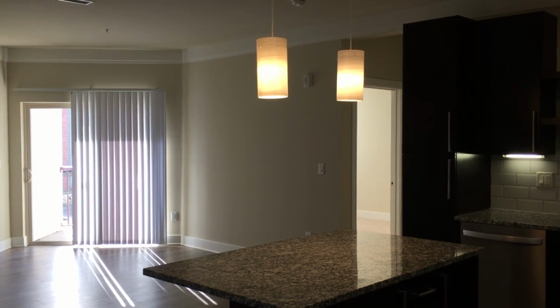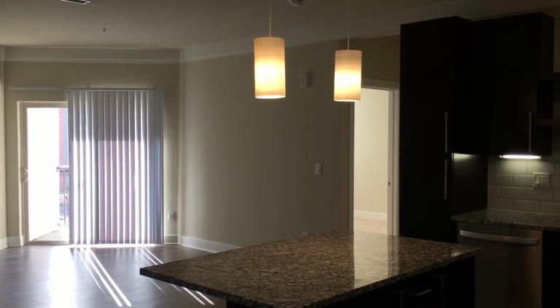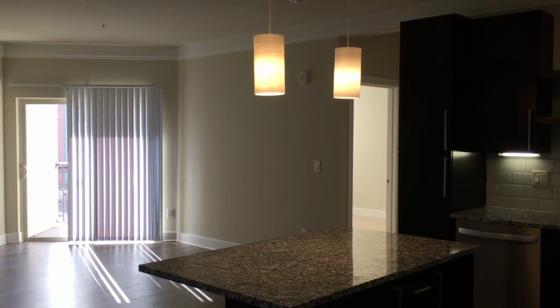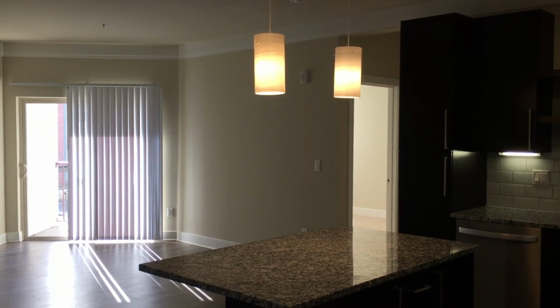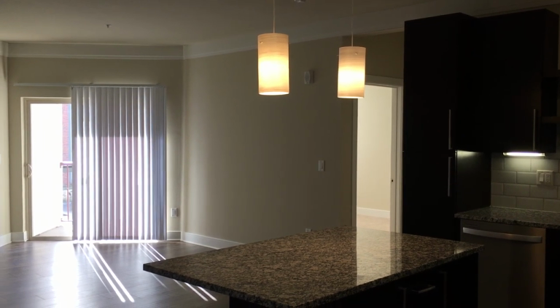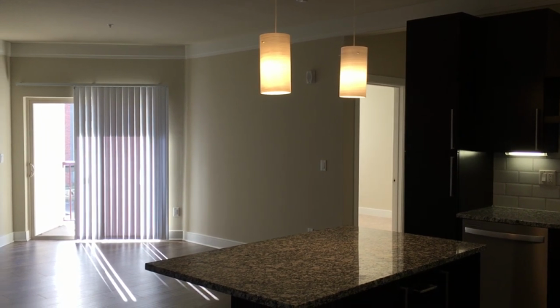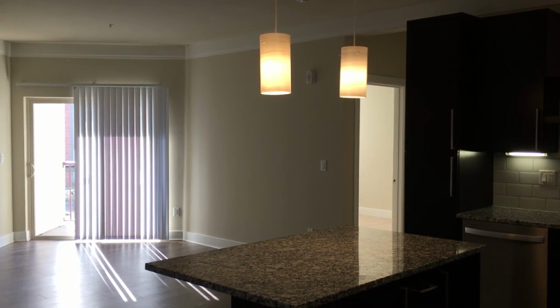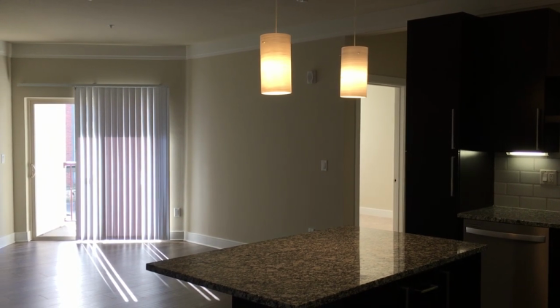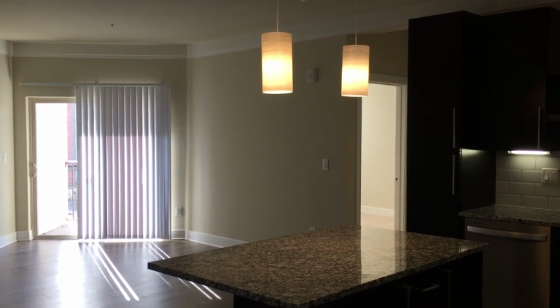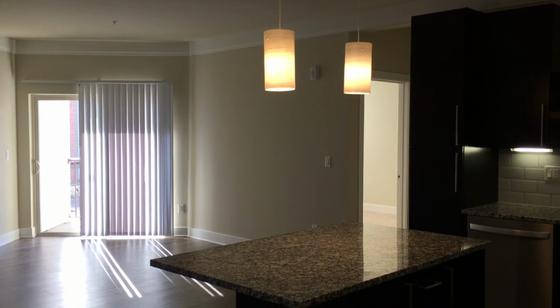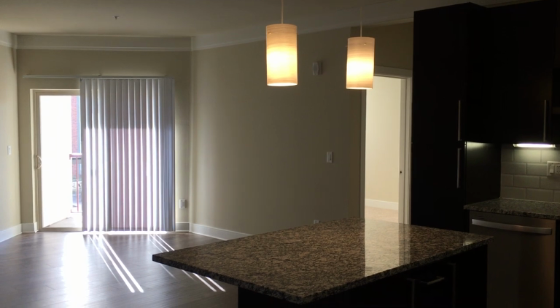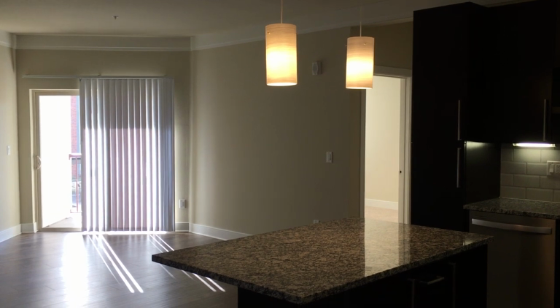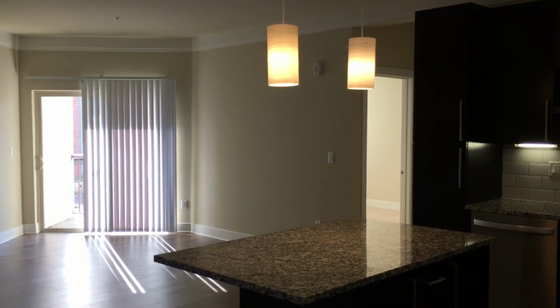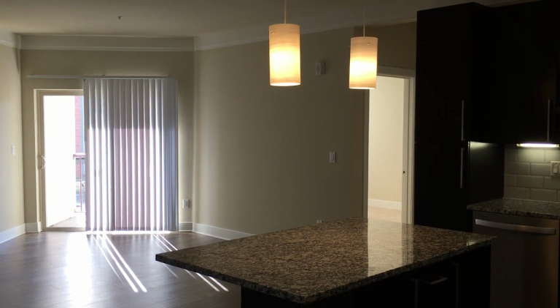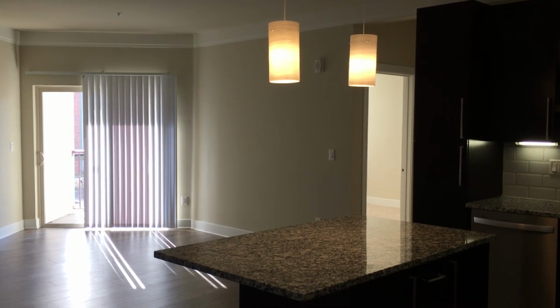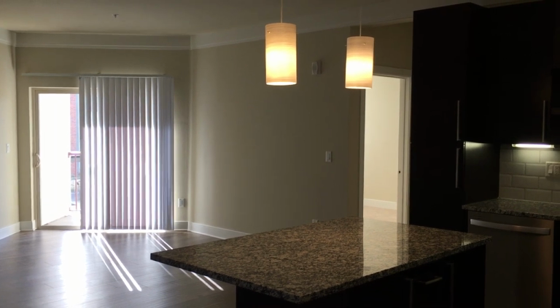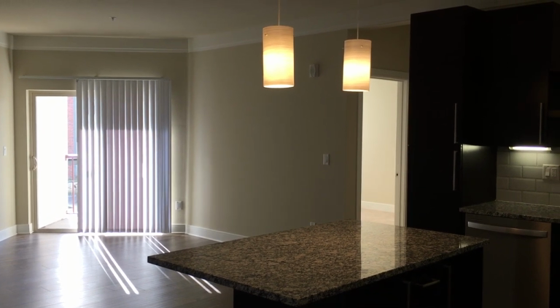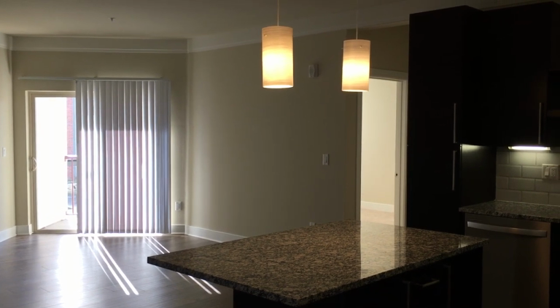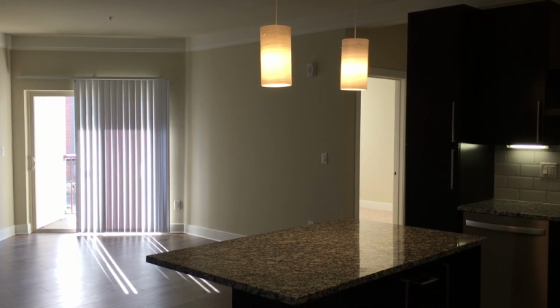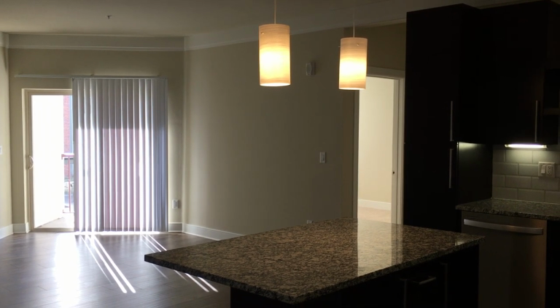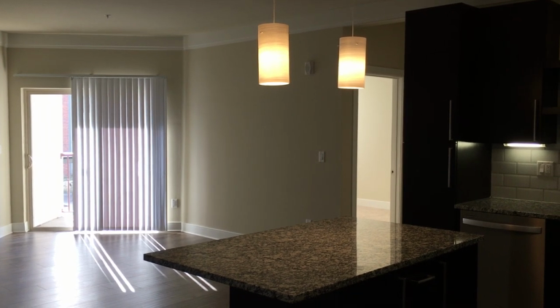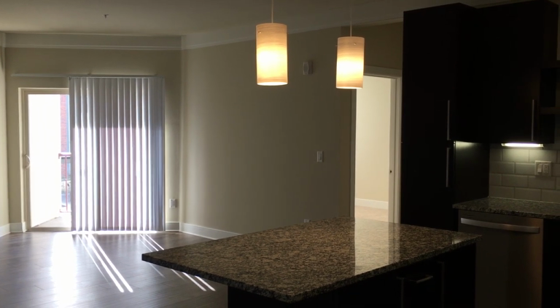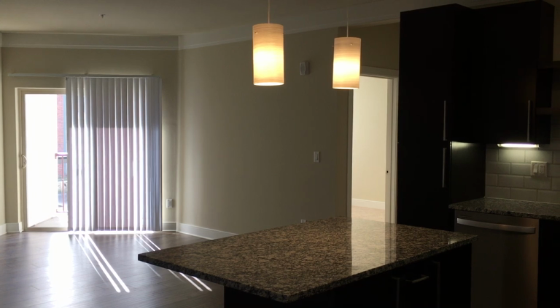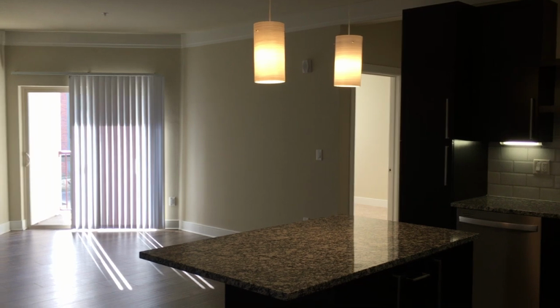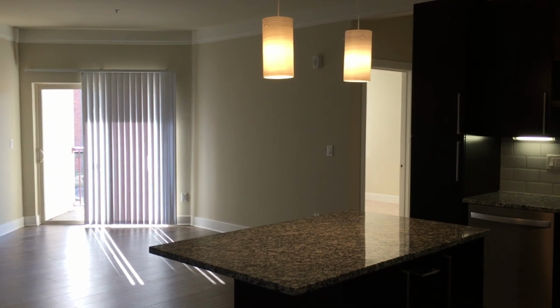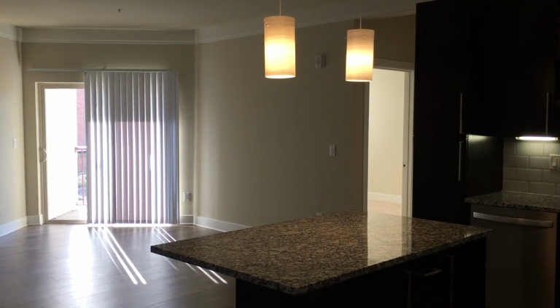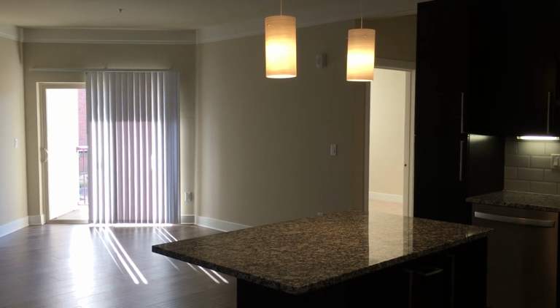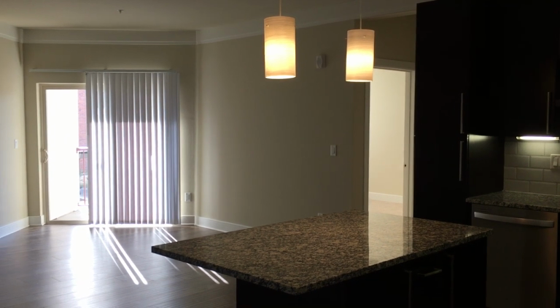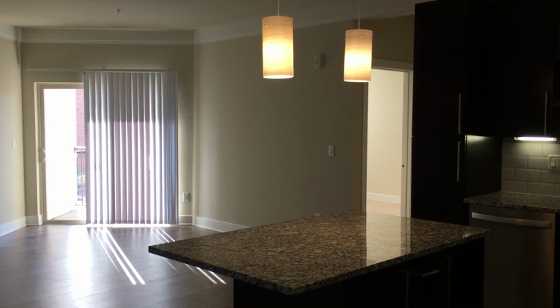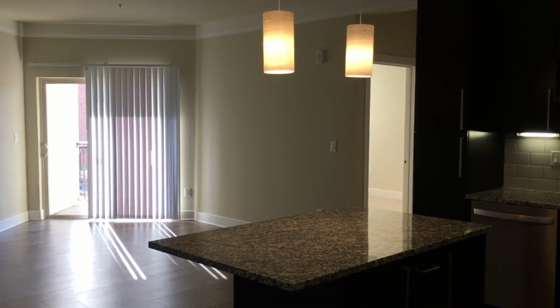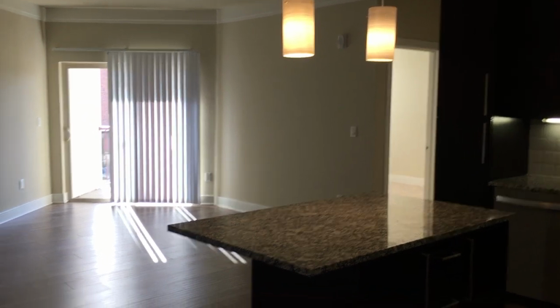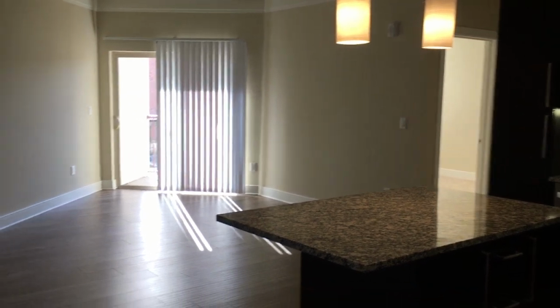Hello everyone, this is Isabel from Westwood Green Apartments and this is a virtual tour for our Bethpage model. It is a one-bedroom apartment and the square footage is 789 — it is actually the biggest one-bedroom that we have. So let's take a look around.